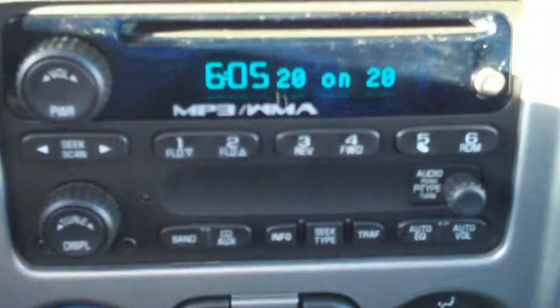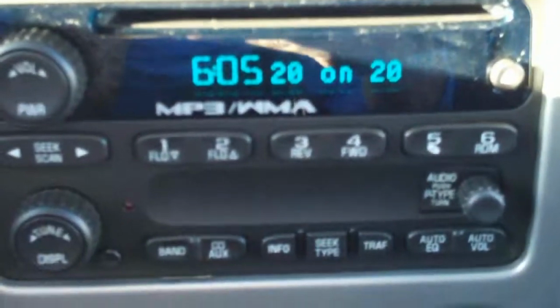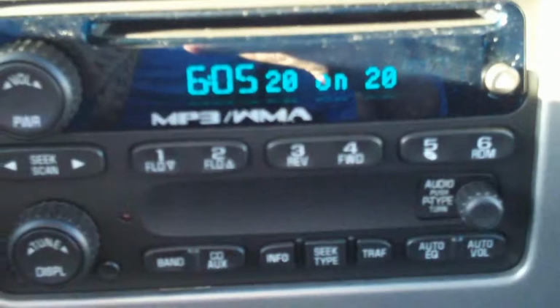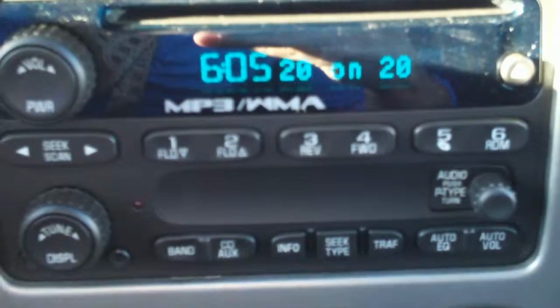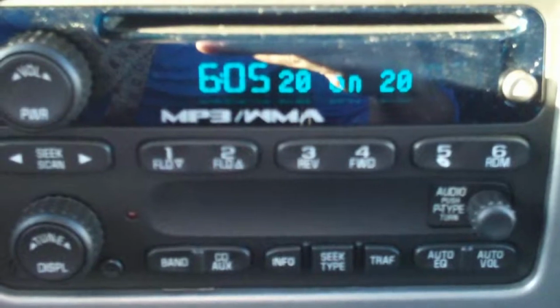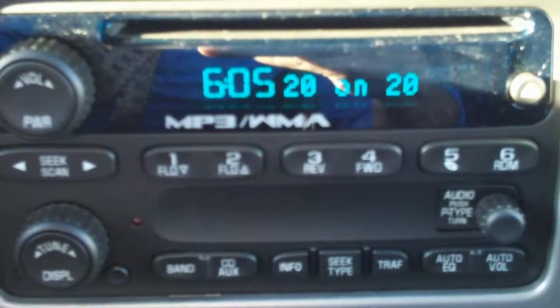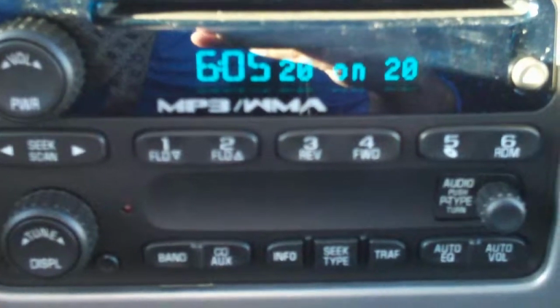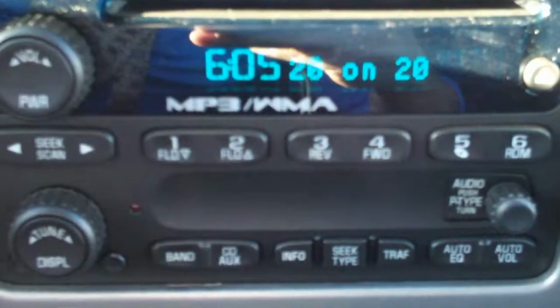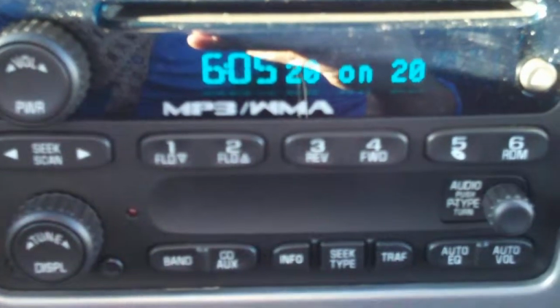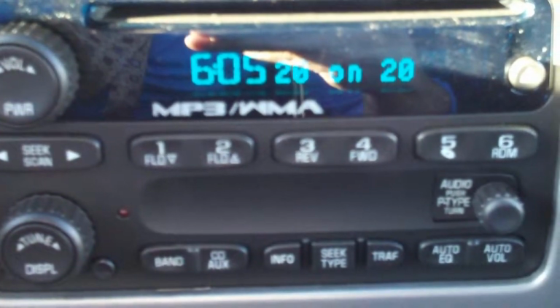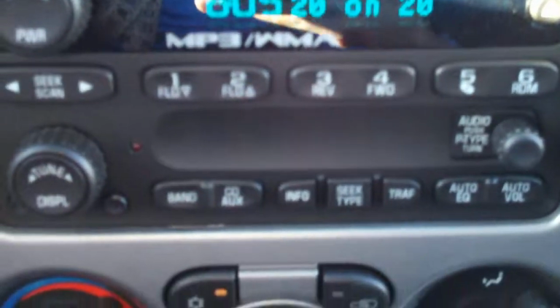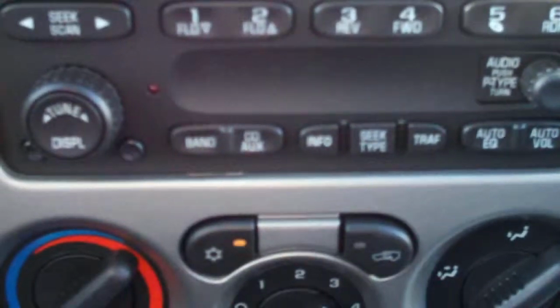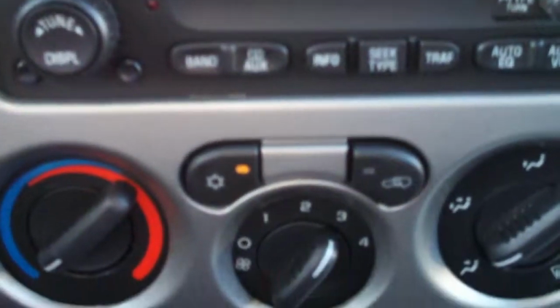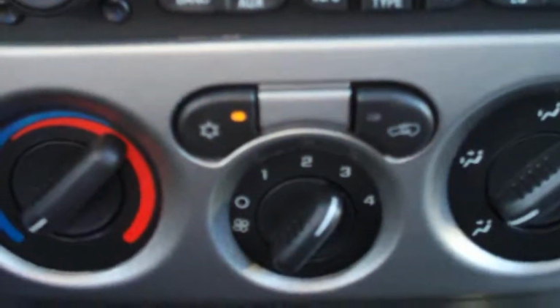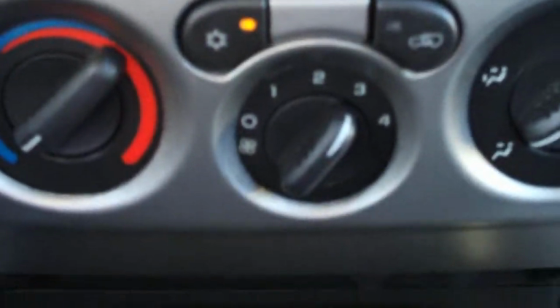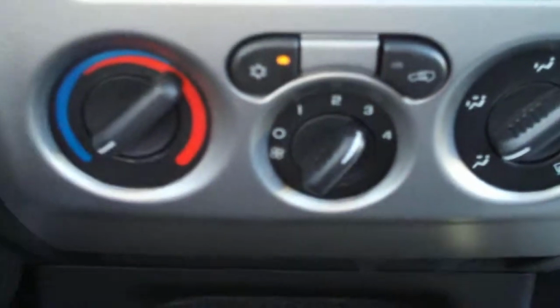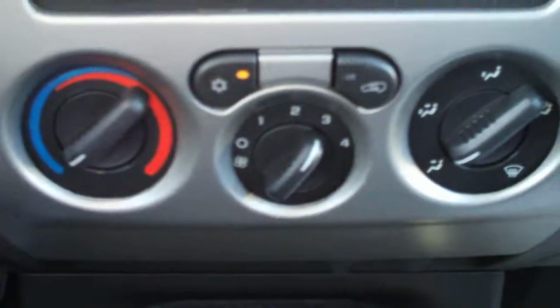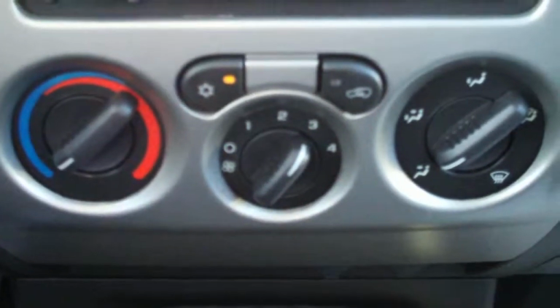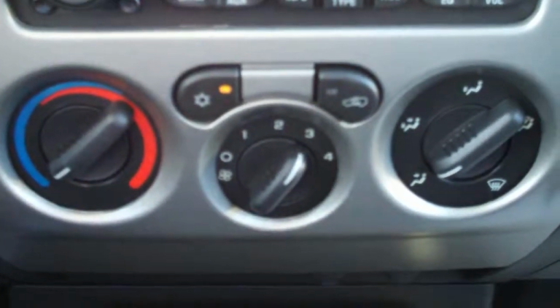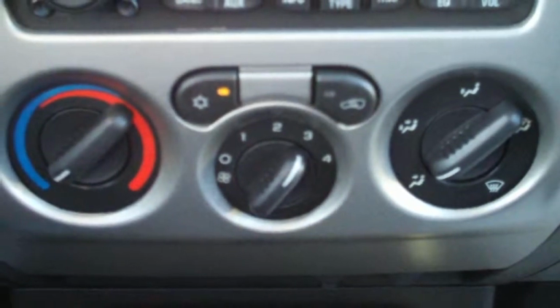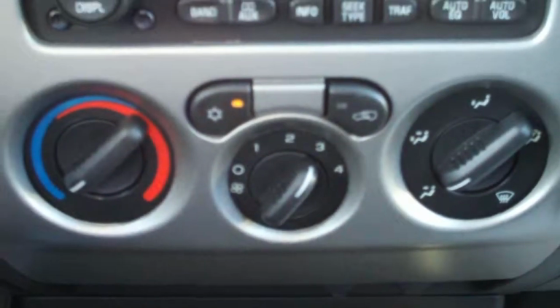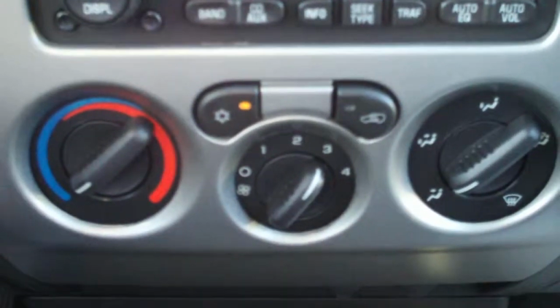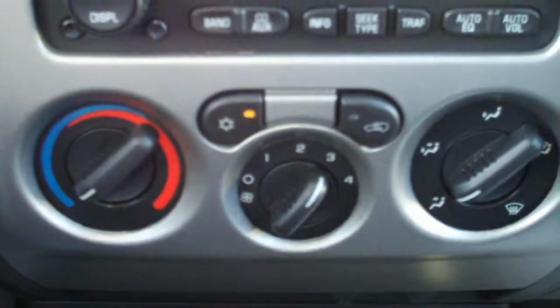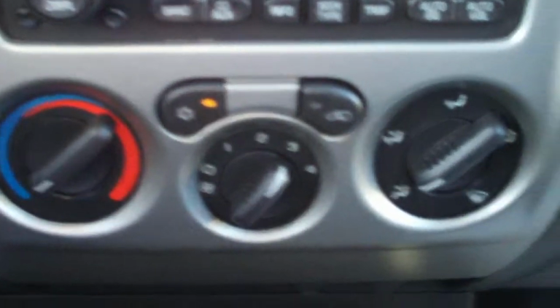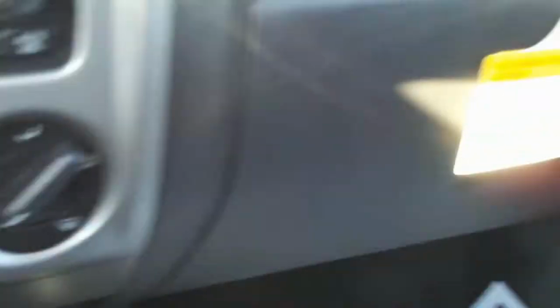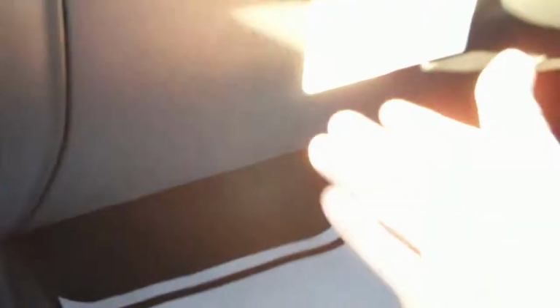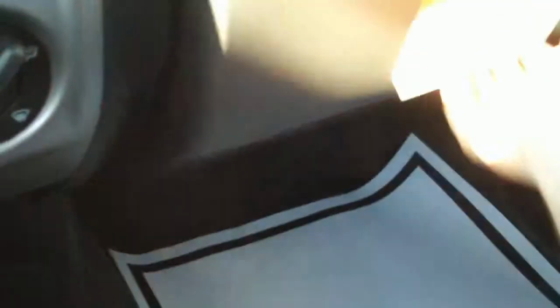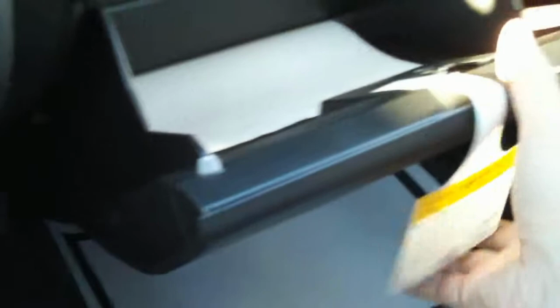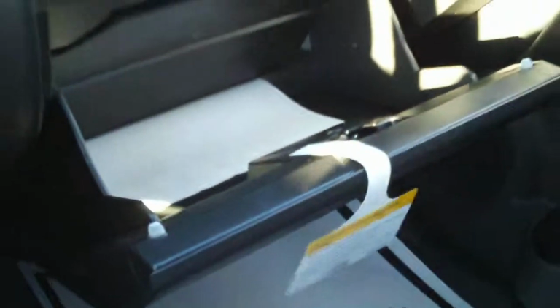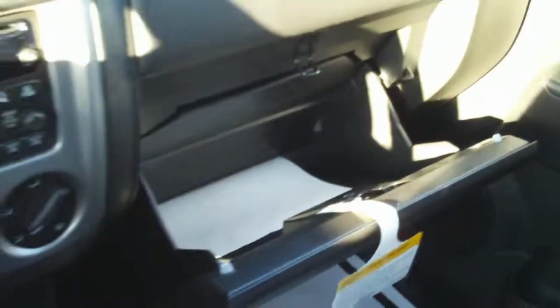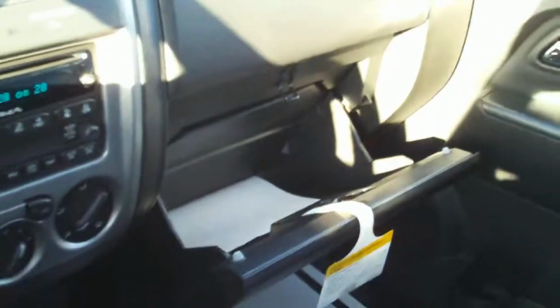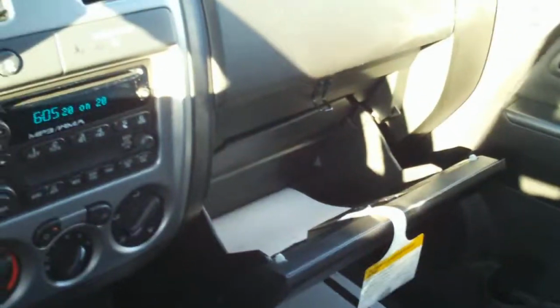There's an area that comes with a satellite radio and a CD player, along with simple heating and ventilation air conditioning controls. There's a glove box over there as well.